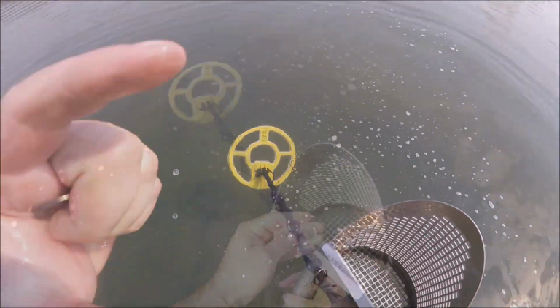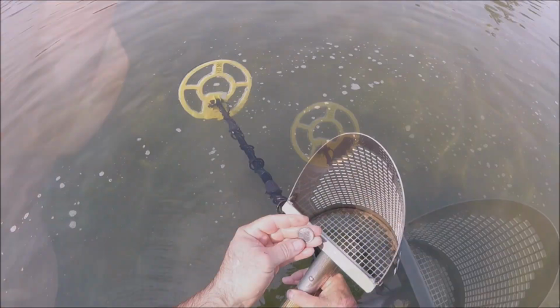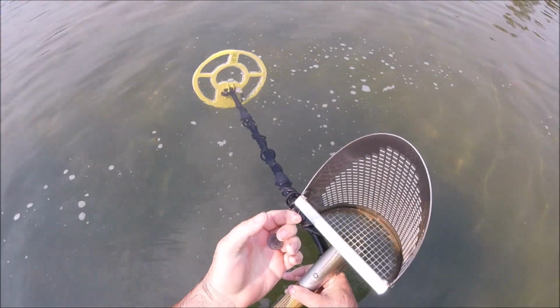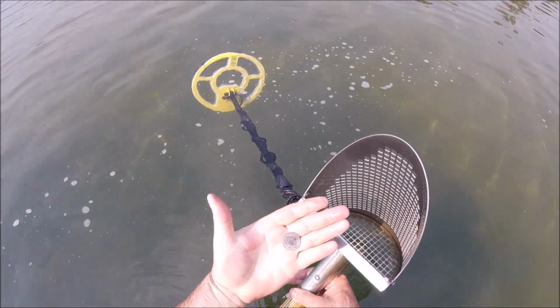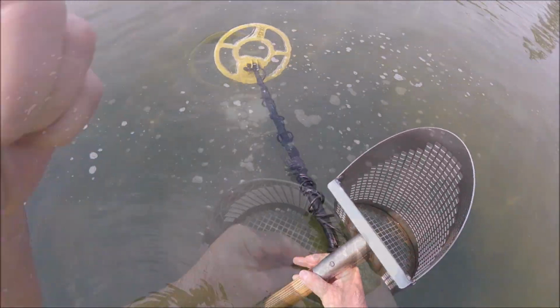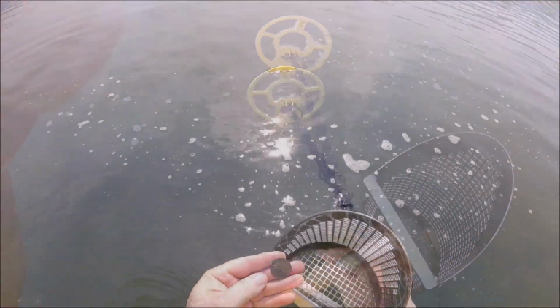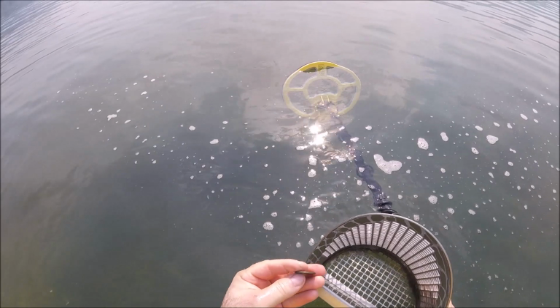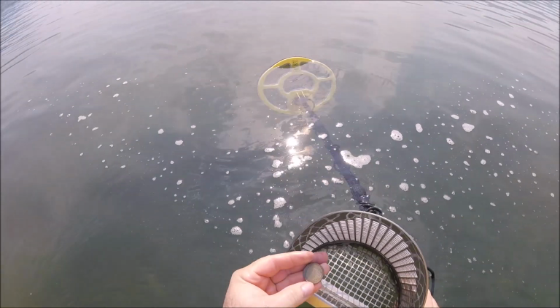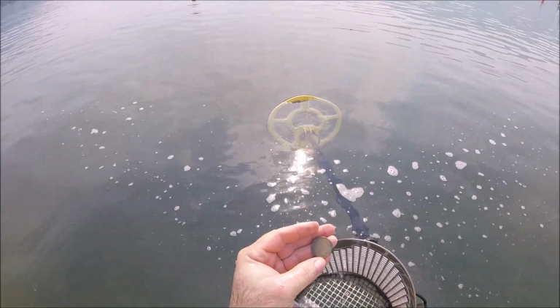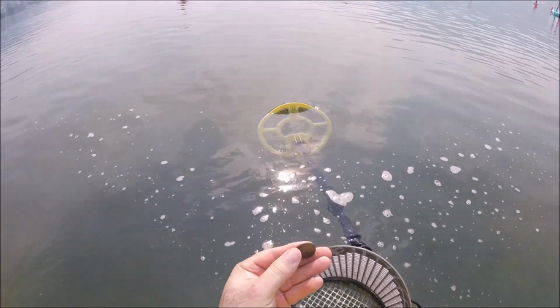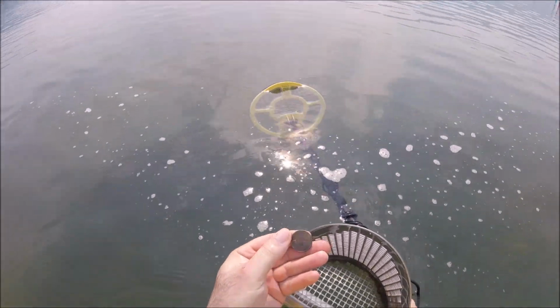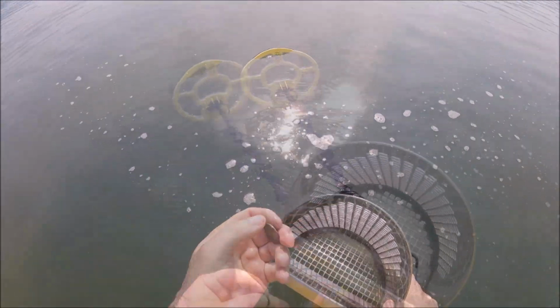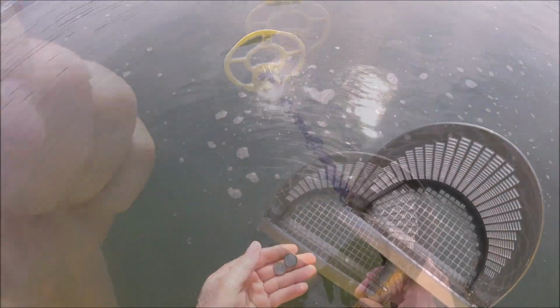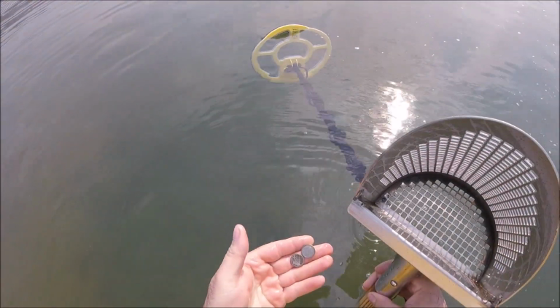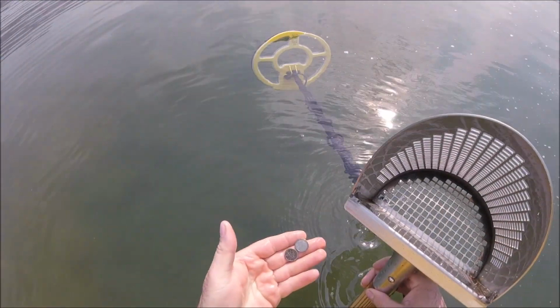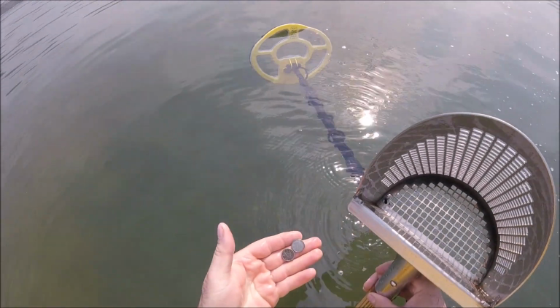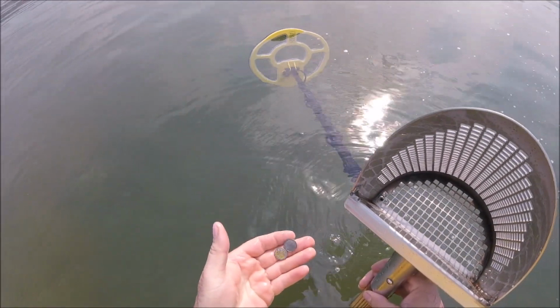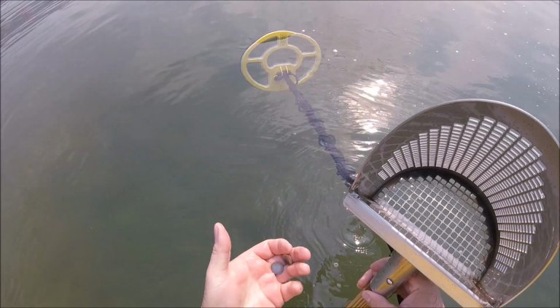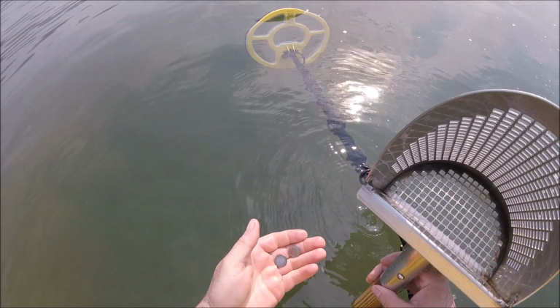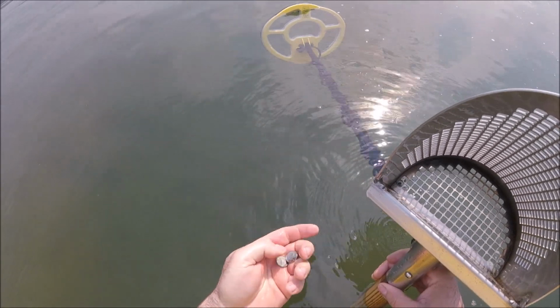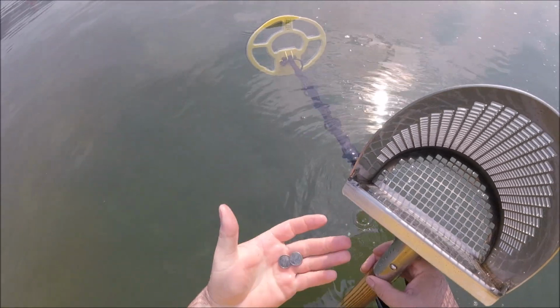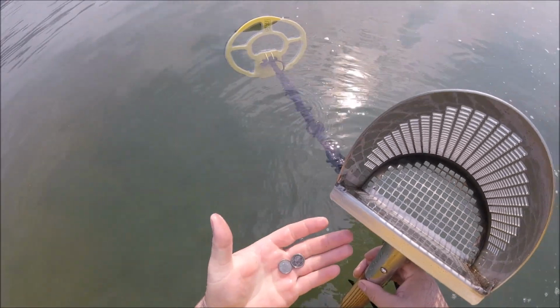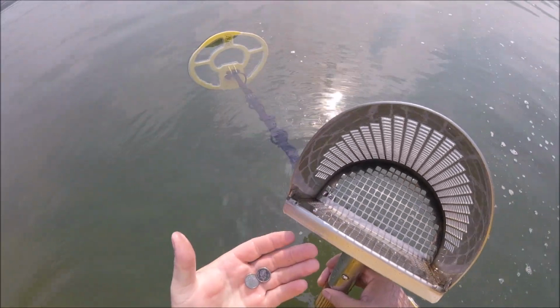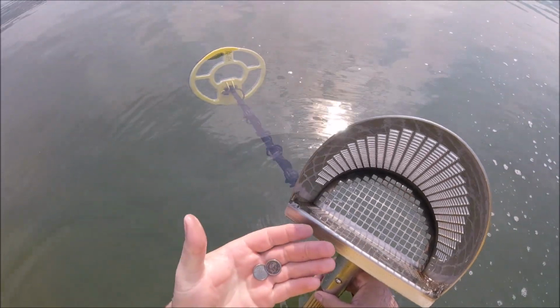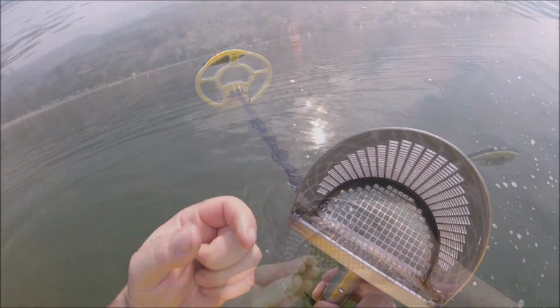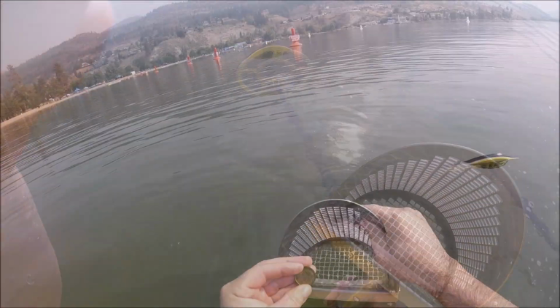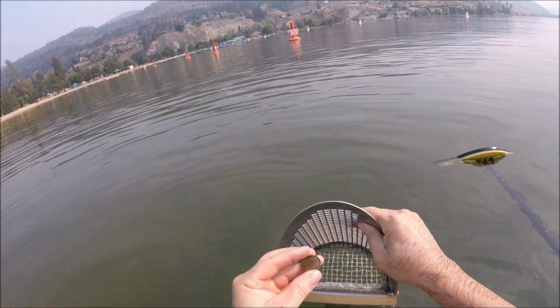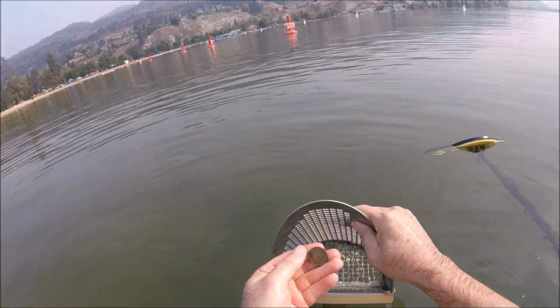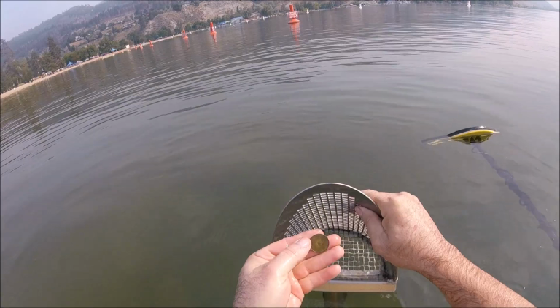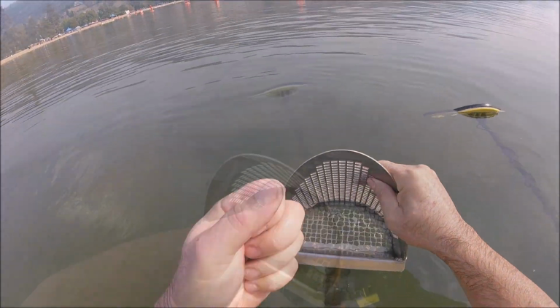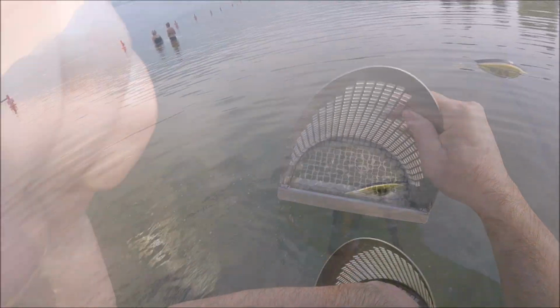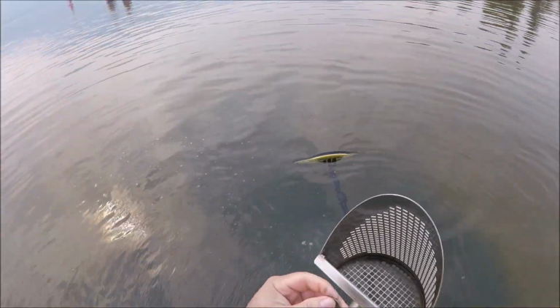Another quarter. Another loonie. A loonie, a quarter, and two dimes — basically a pocket spill, same area. Another loonie. A quarter.